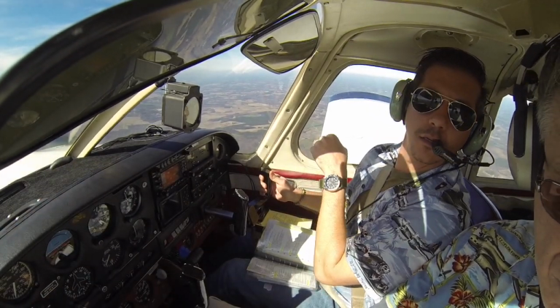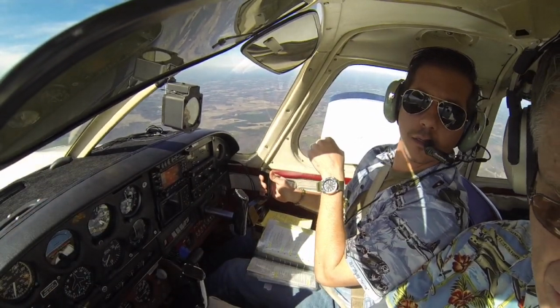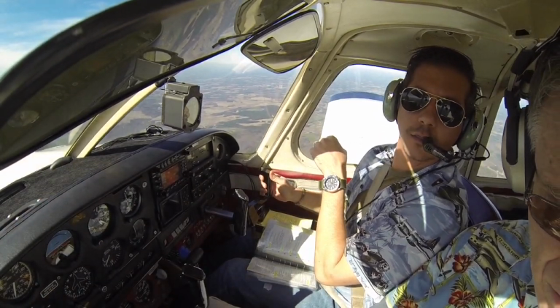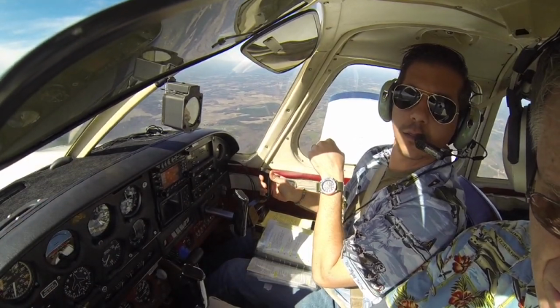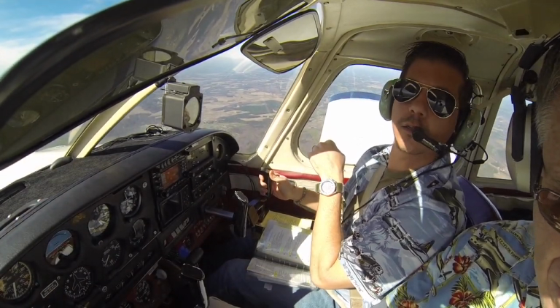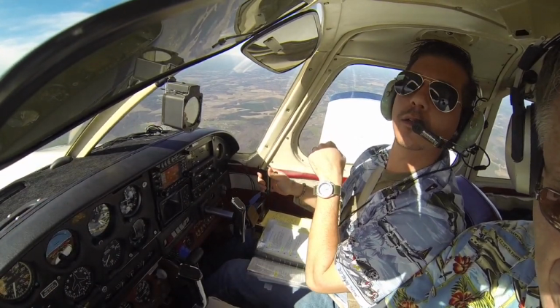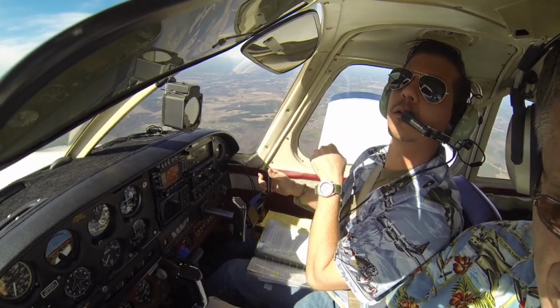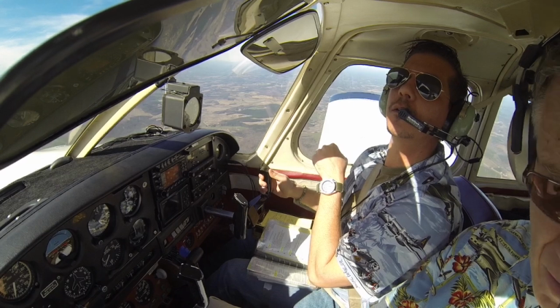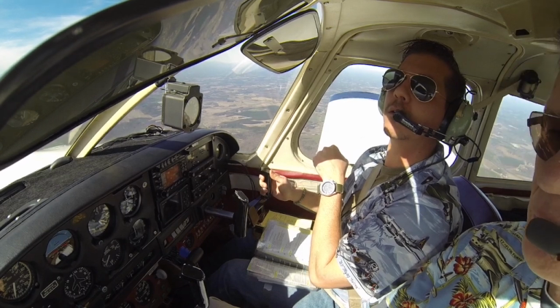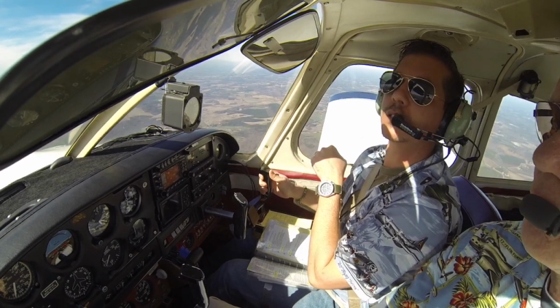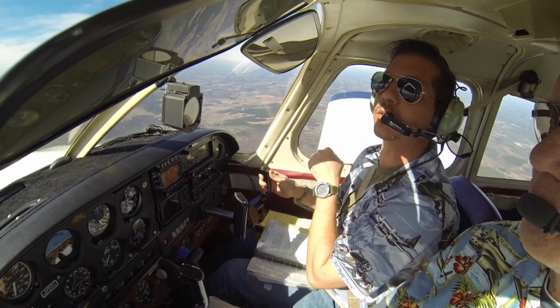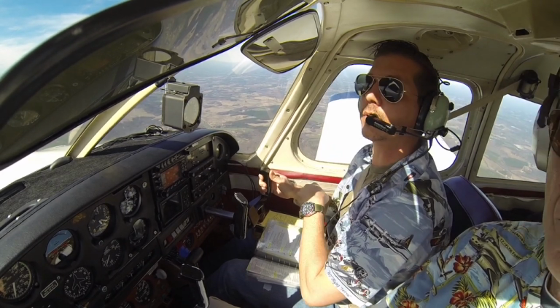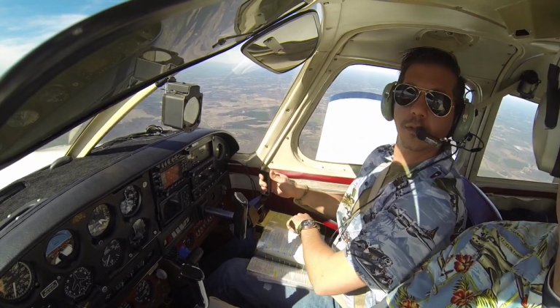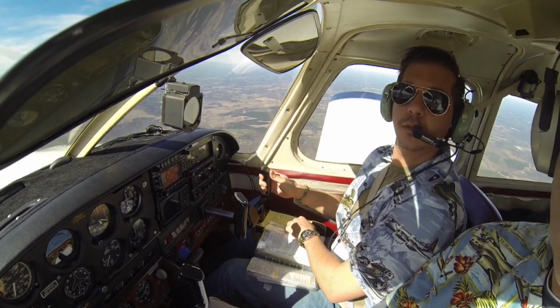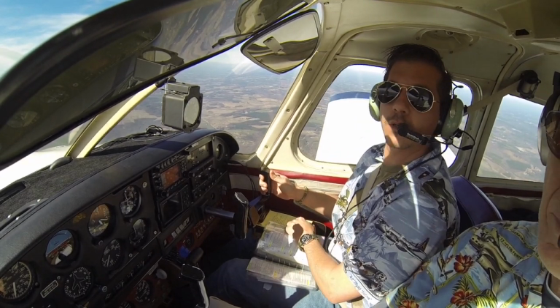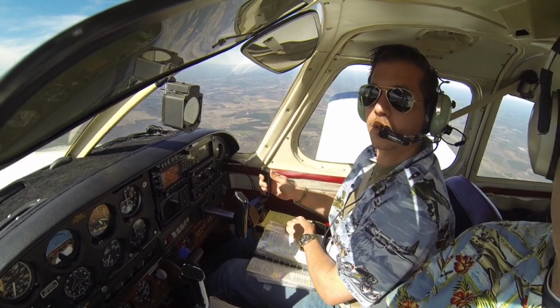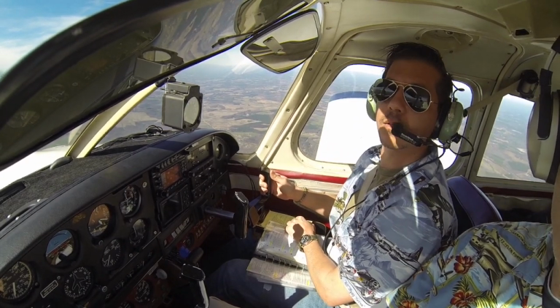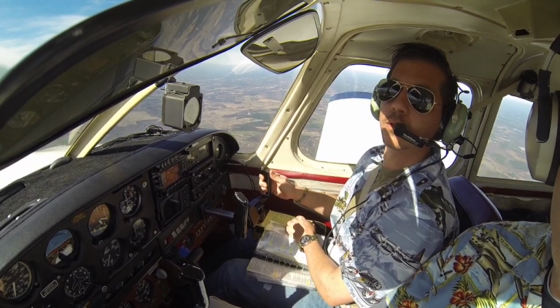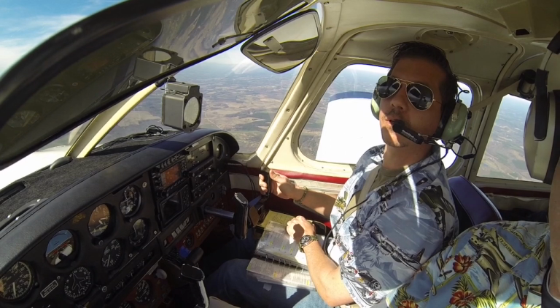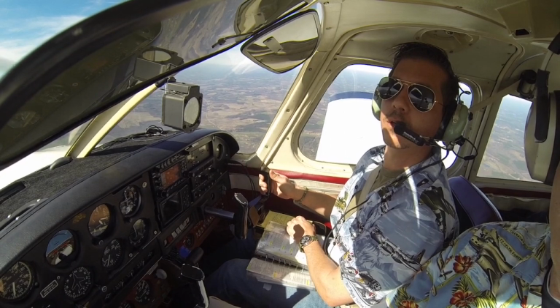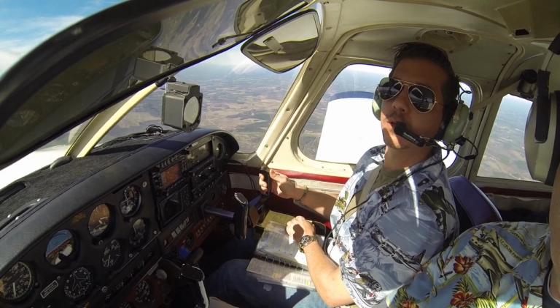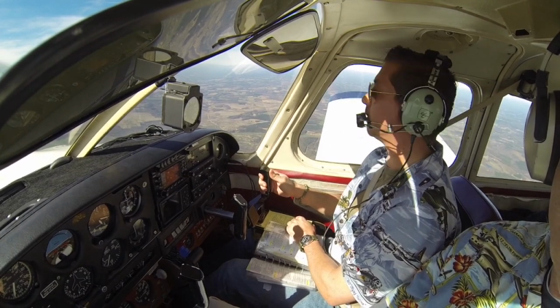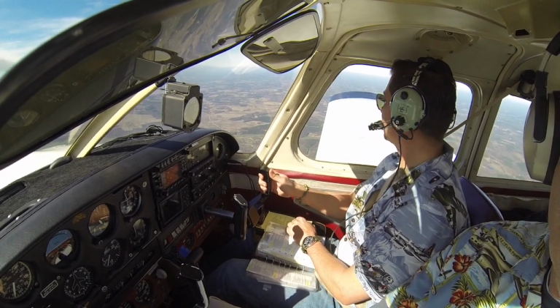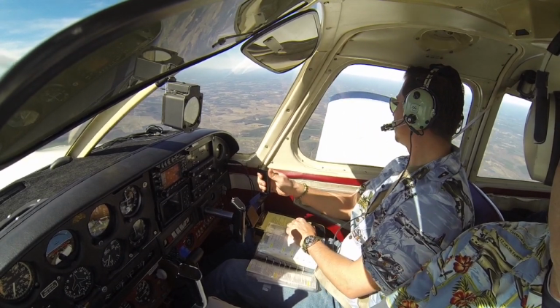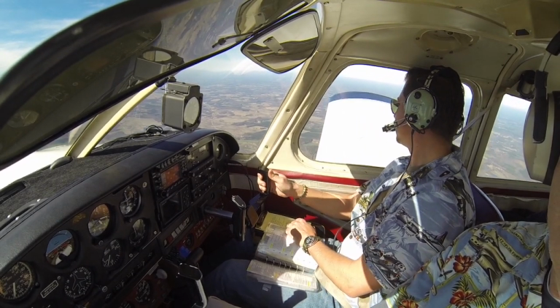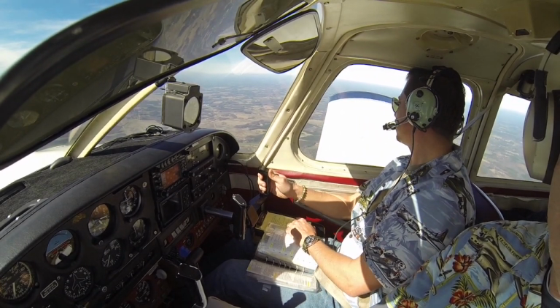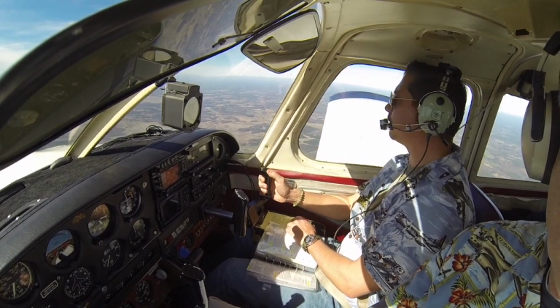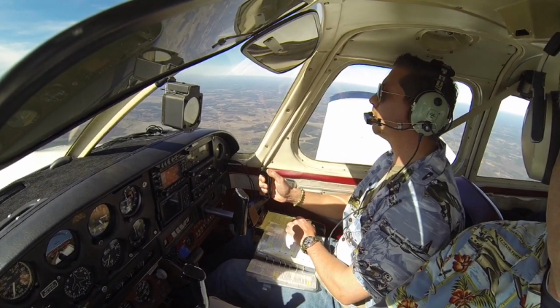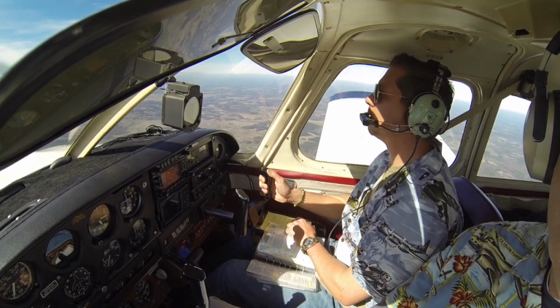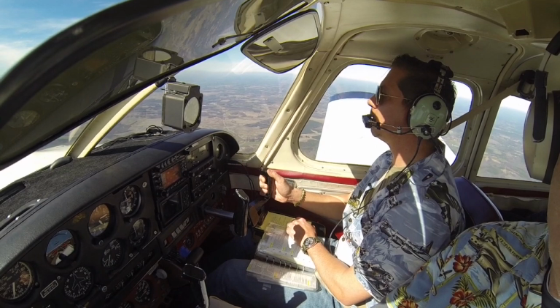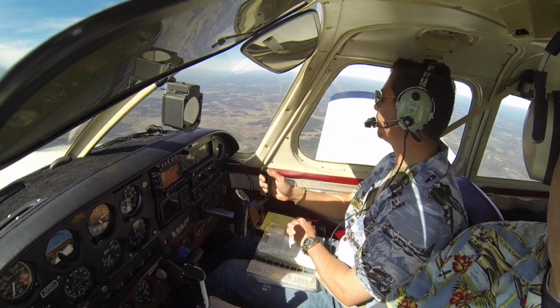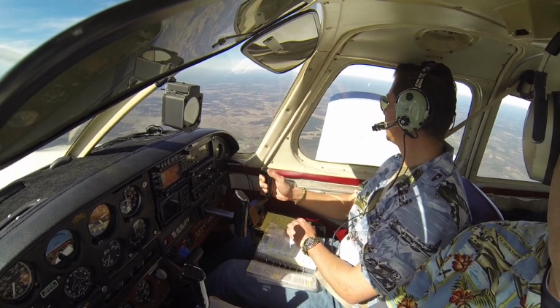Monroe traffic, Cherokee 9620 Juliet, and a short. Correction followed. Monroe Unicom, this is Cherokee 9620 Juliet. Radio check, Monroe. Radio check — brown clear.